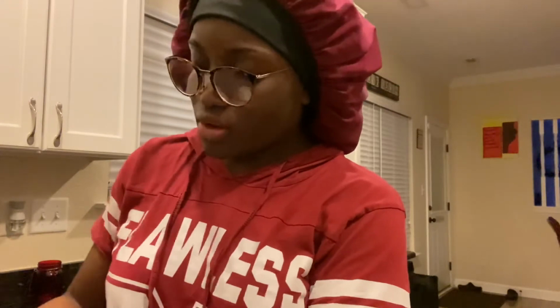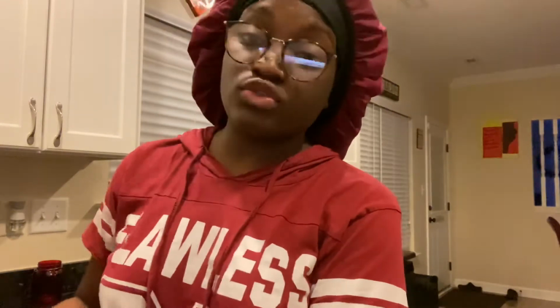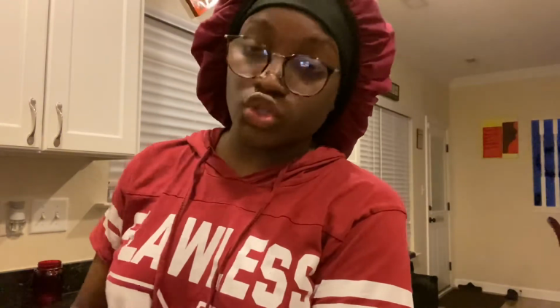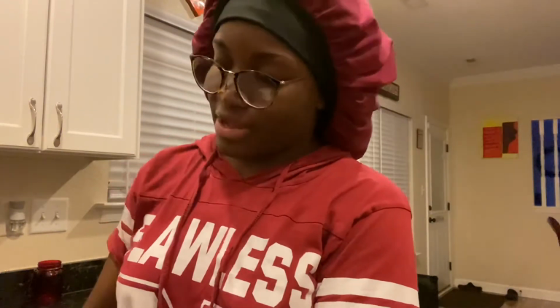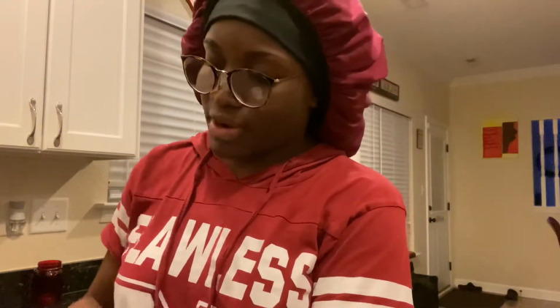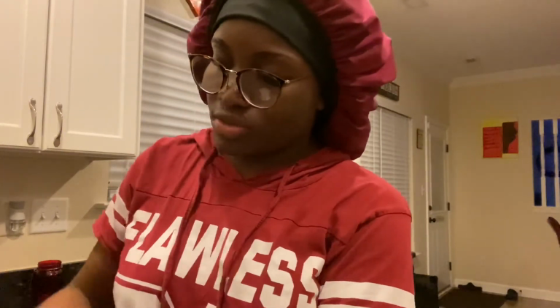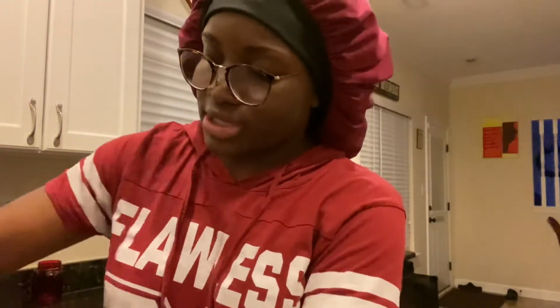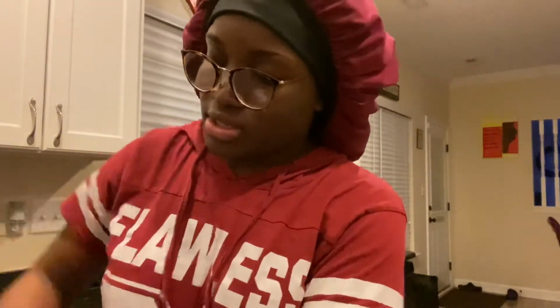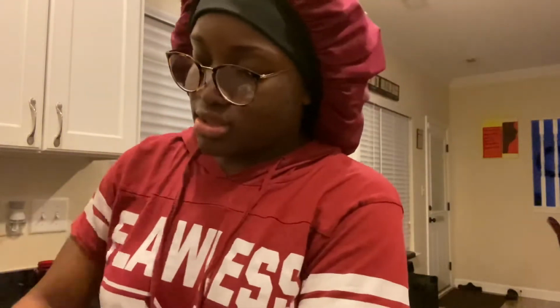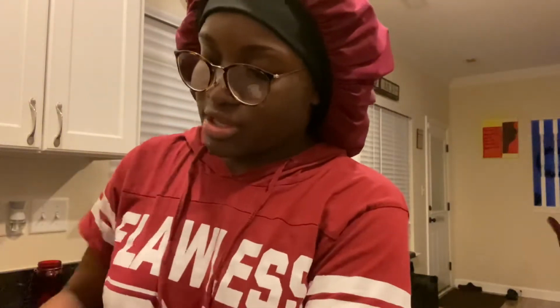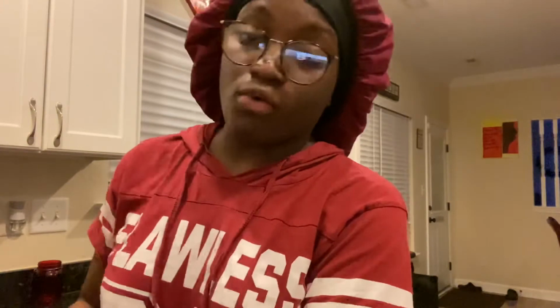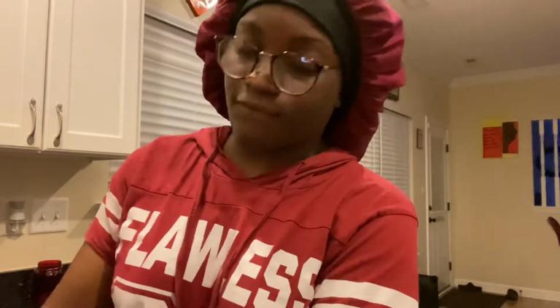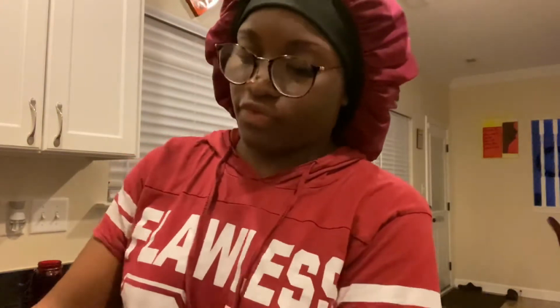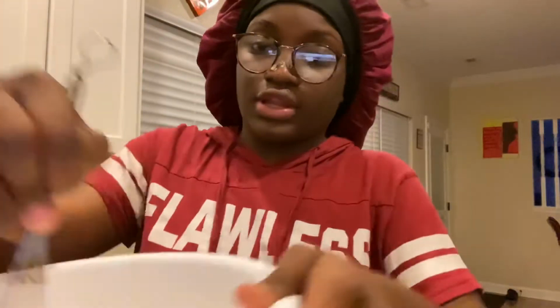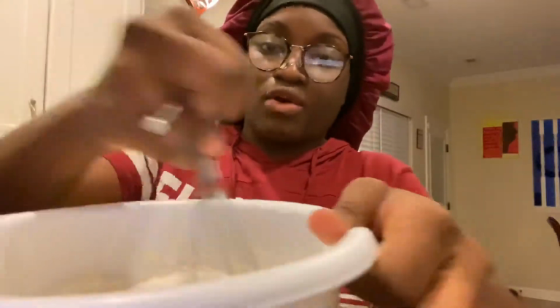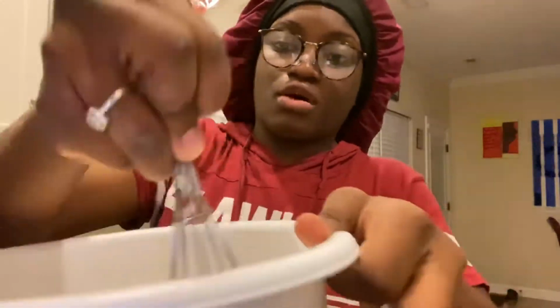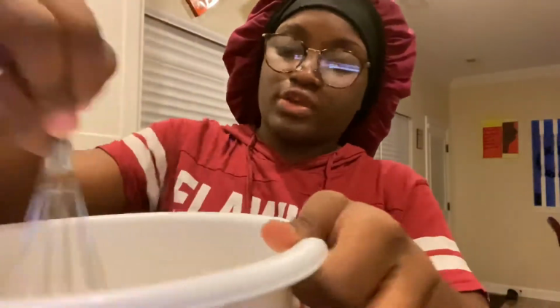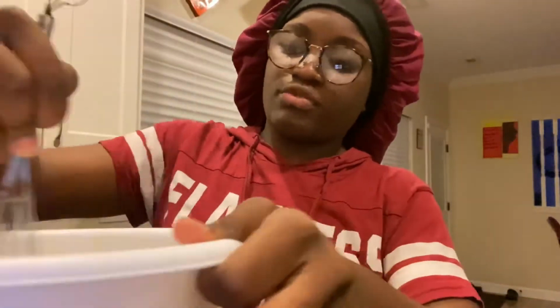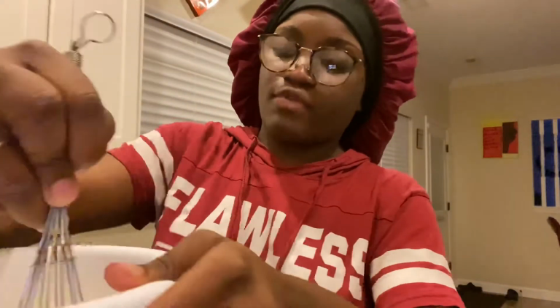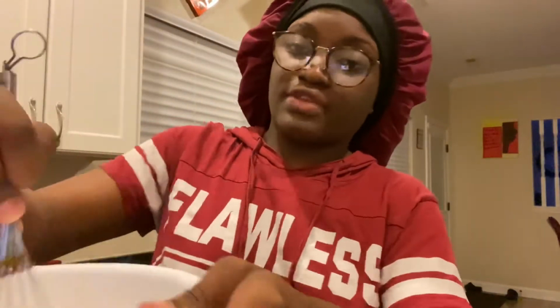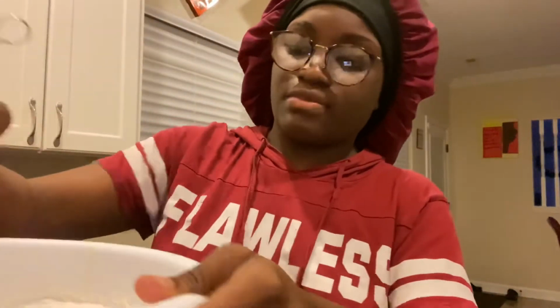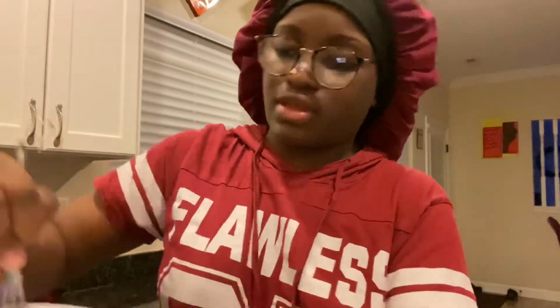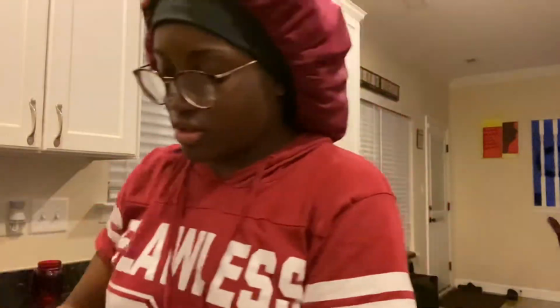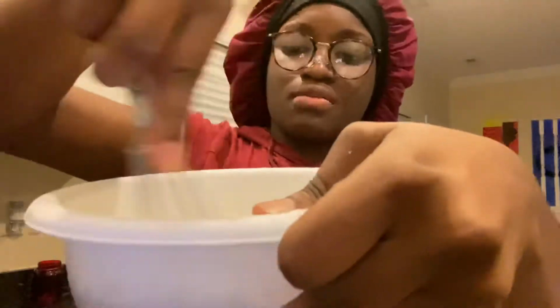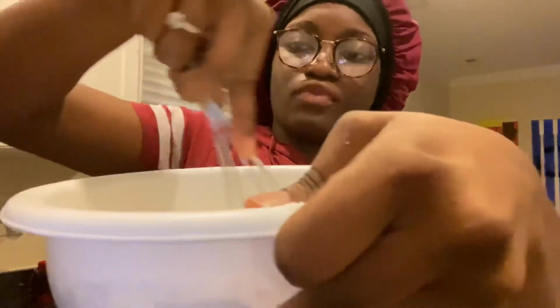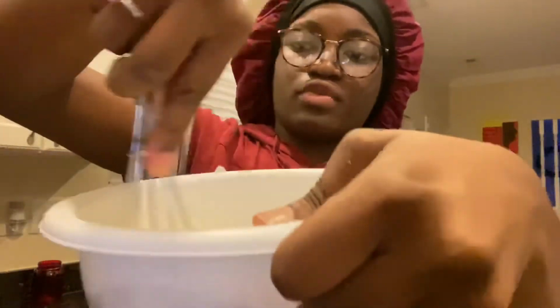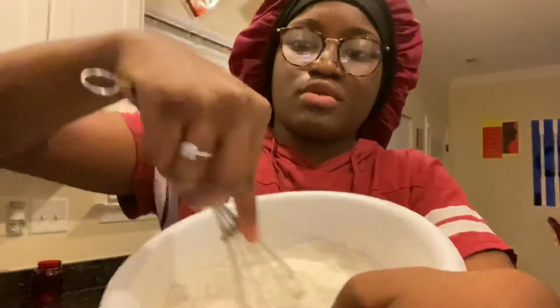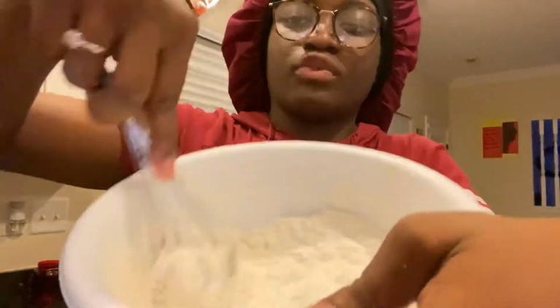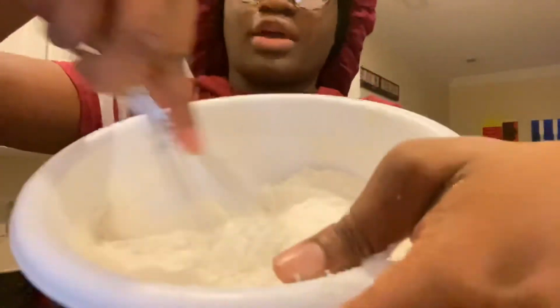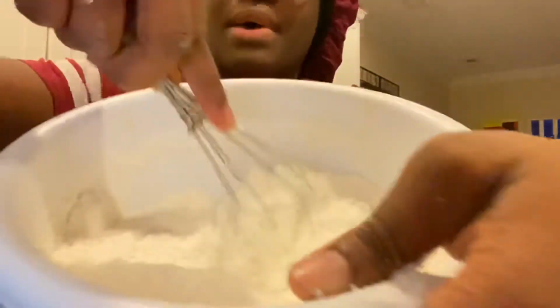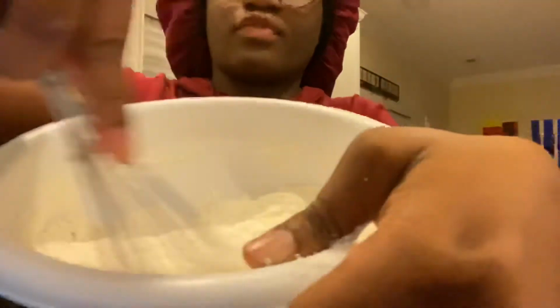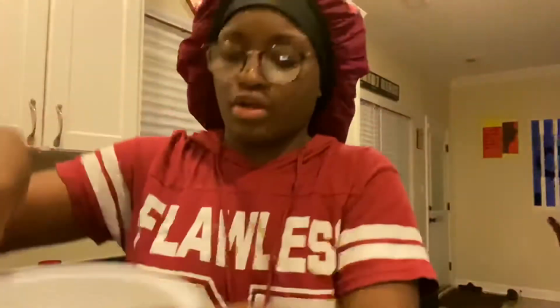What I do to make sure that mine comes out right is I go back and forth, then I go across, just to make sure everything is evenly mixed in — back and forth across all of that.